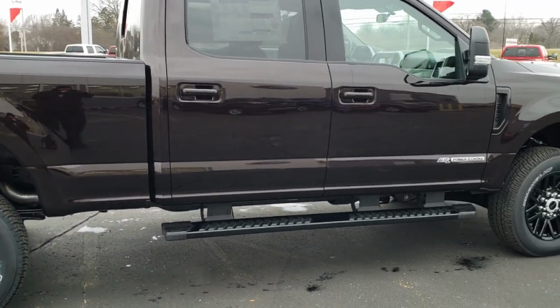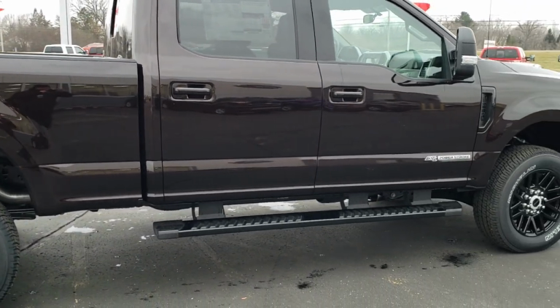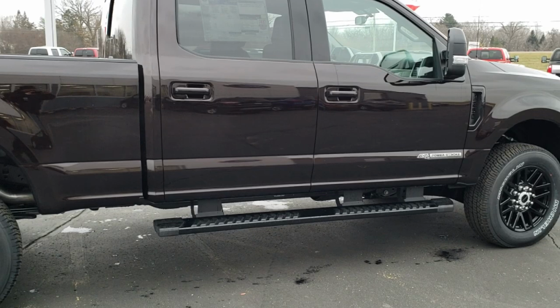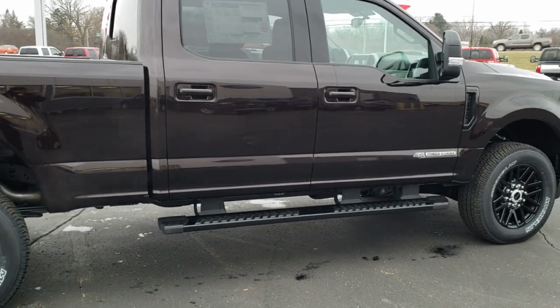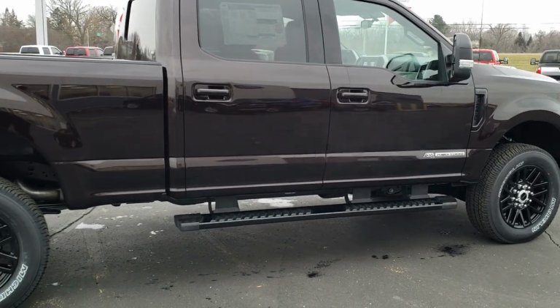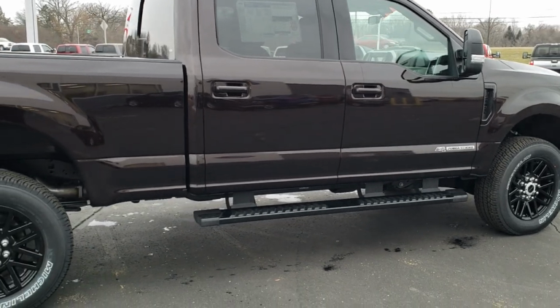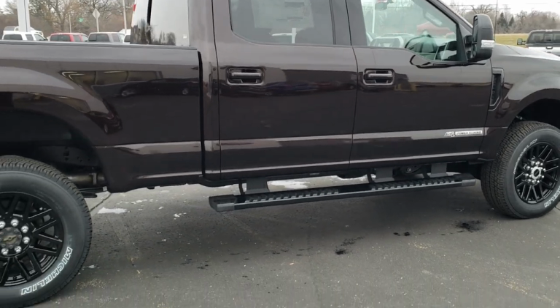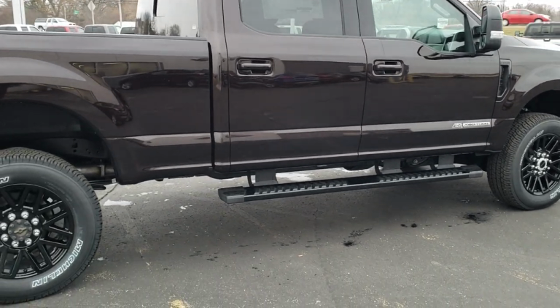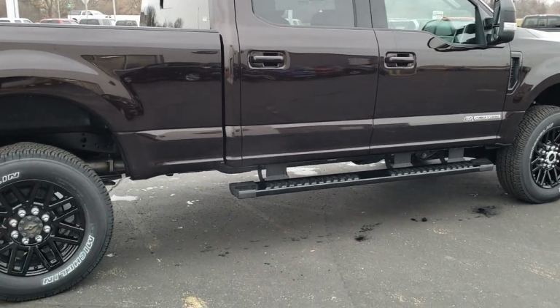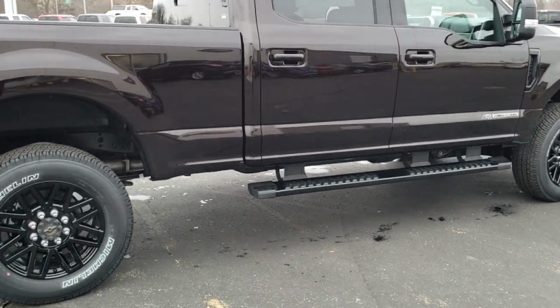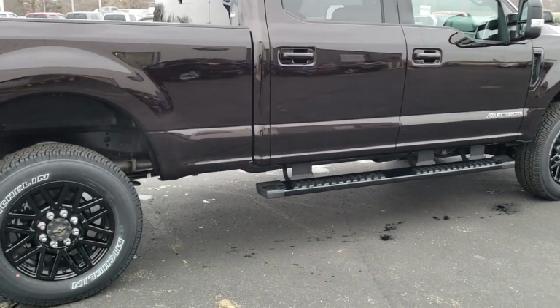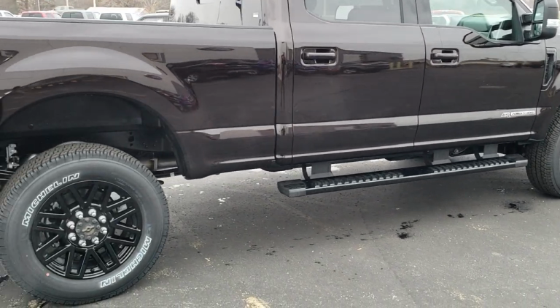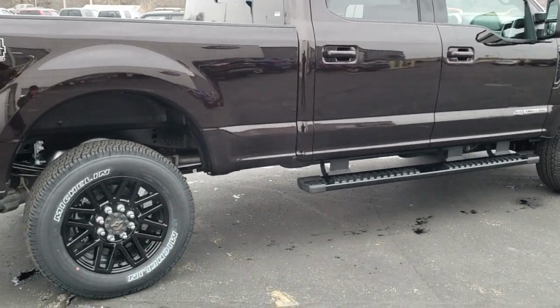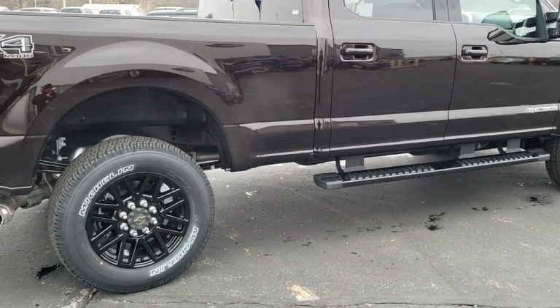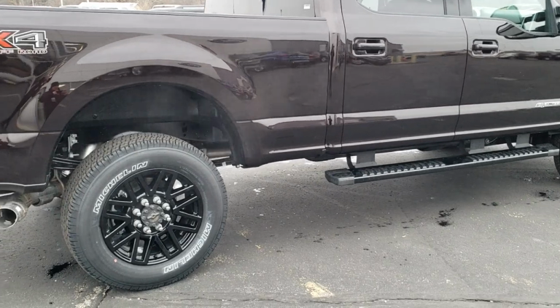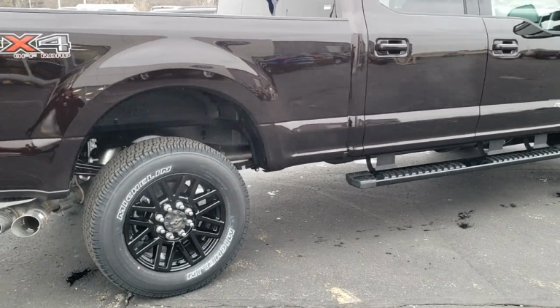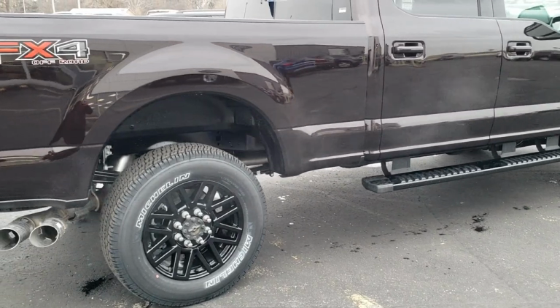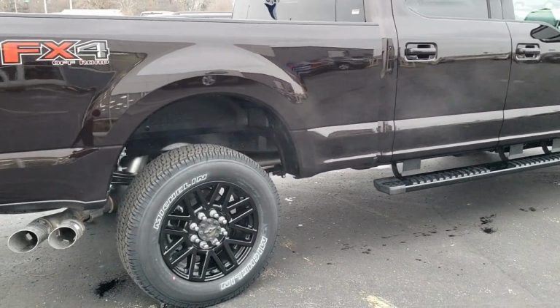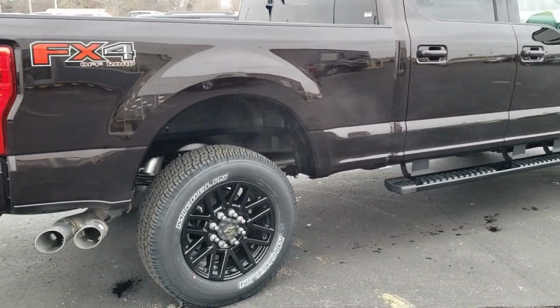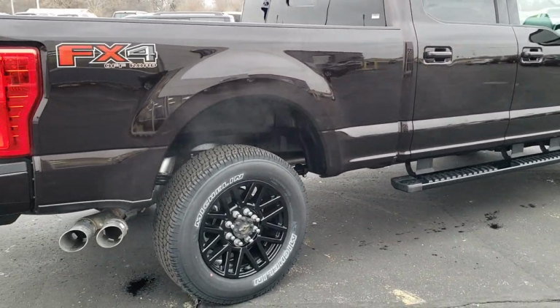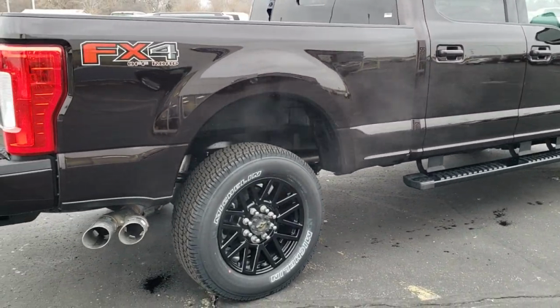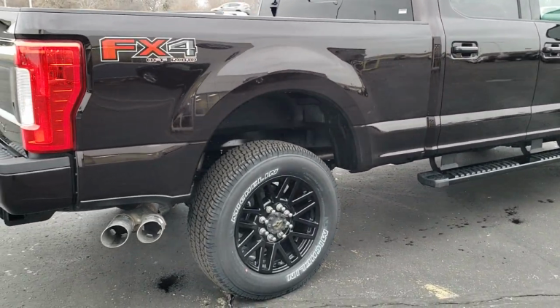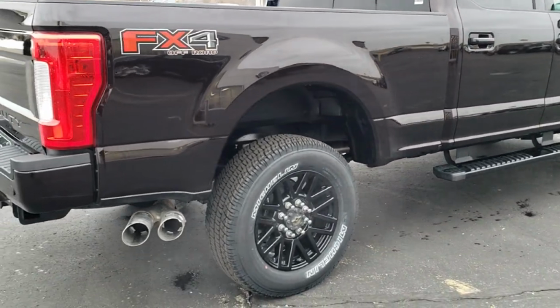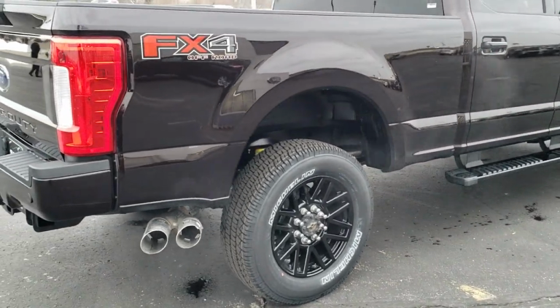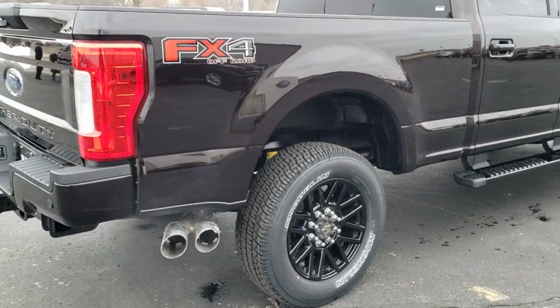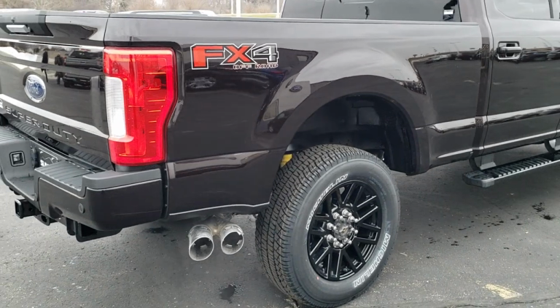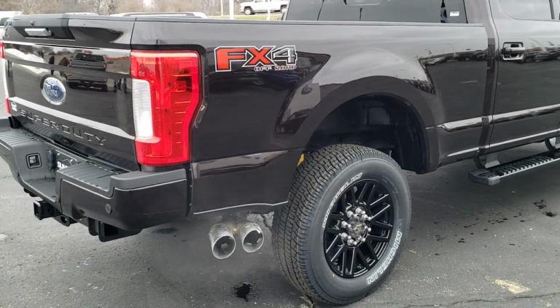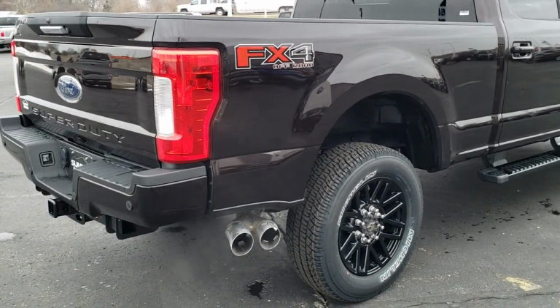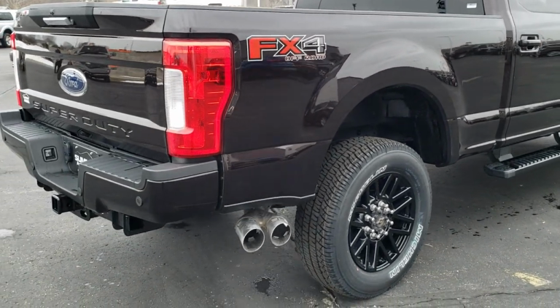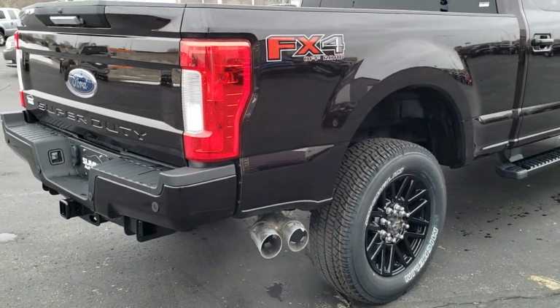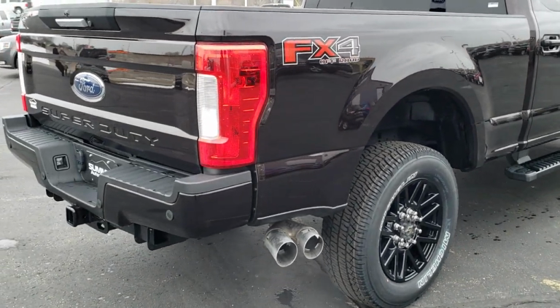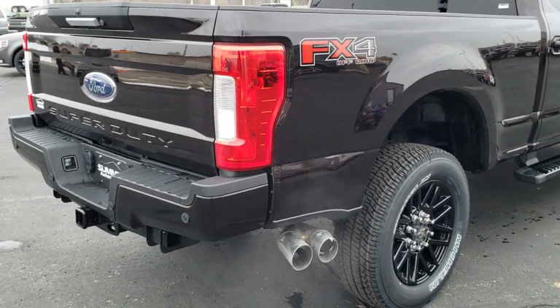It's a really deep red, almost a dark cherry — just a really good-looking truck. The Sport package gives you the blacked-out rims, and this one has the FX4 package as well.